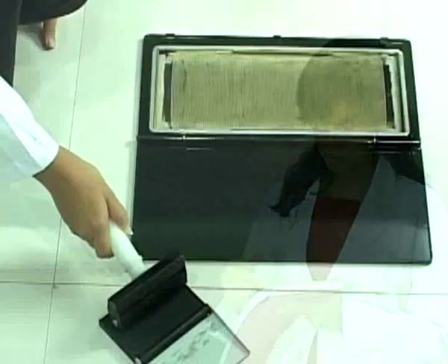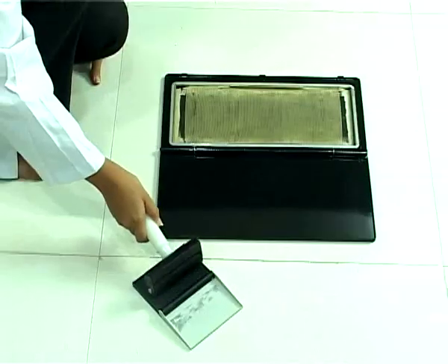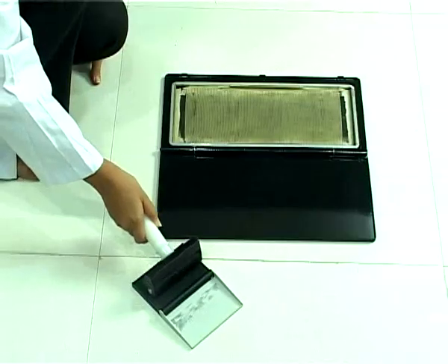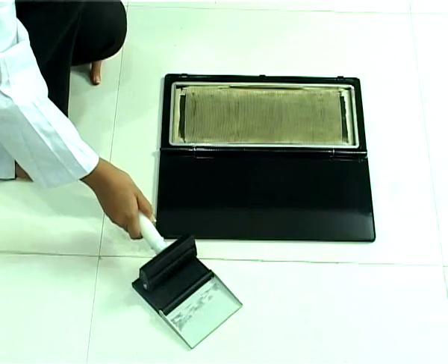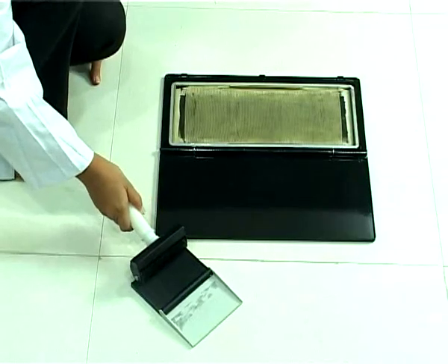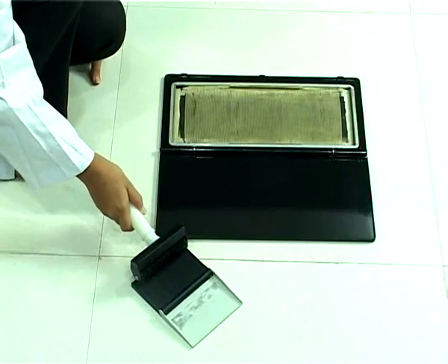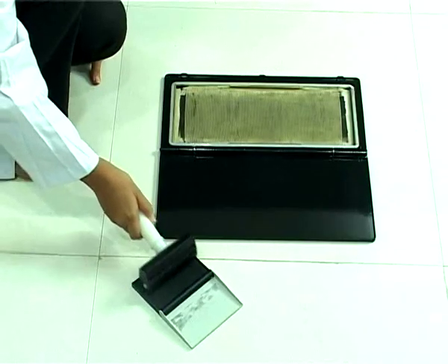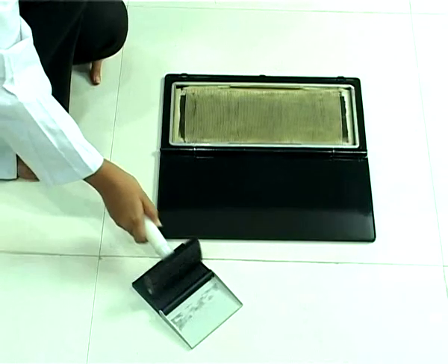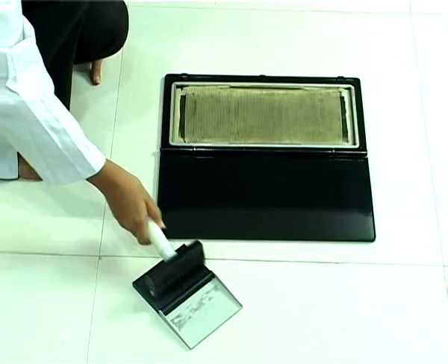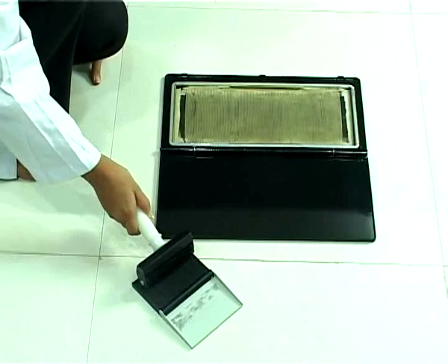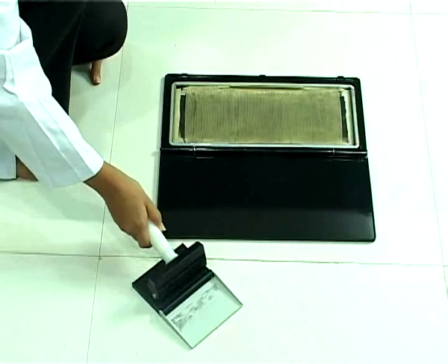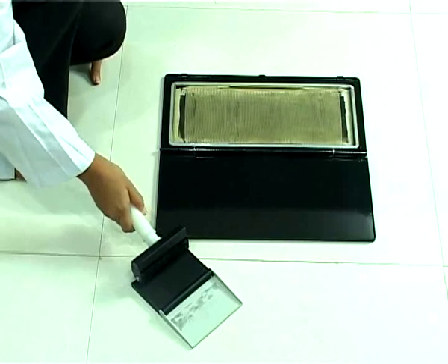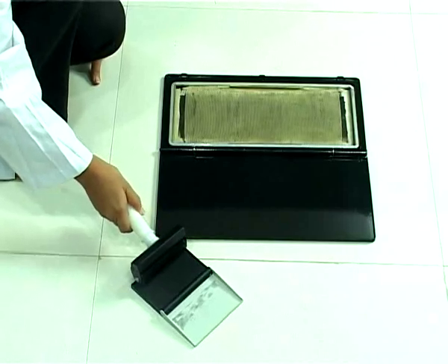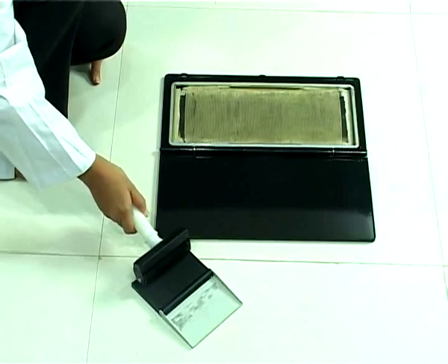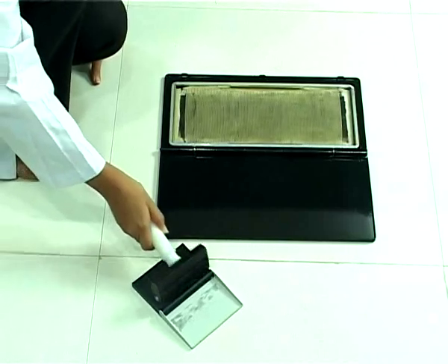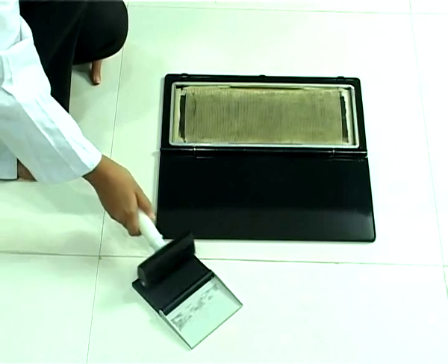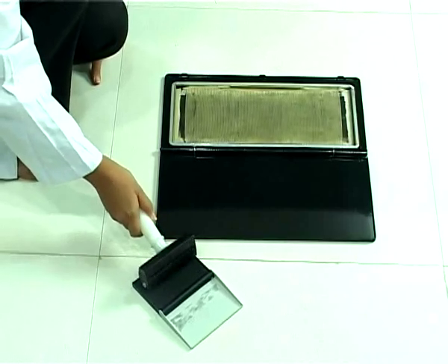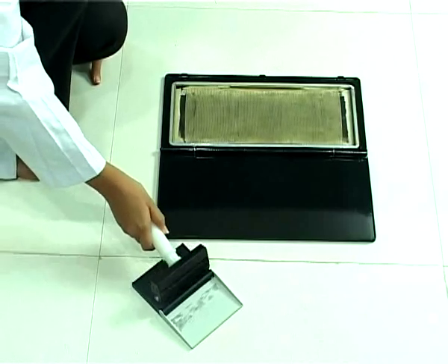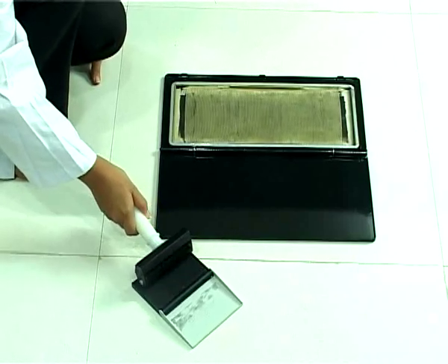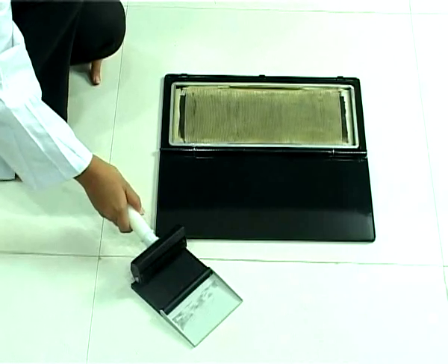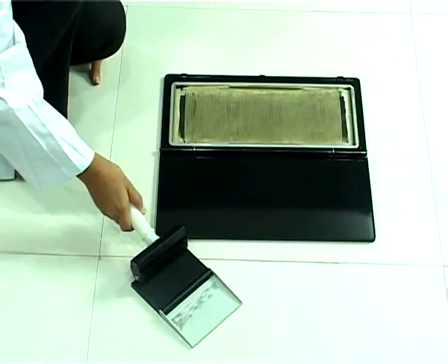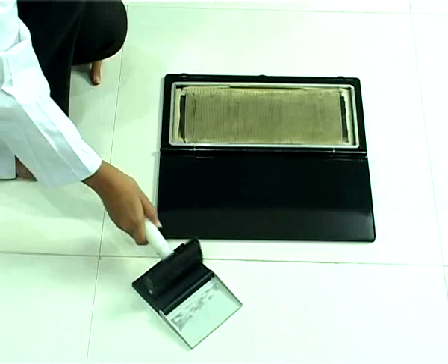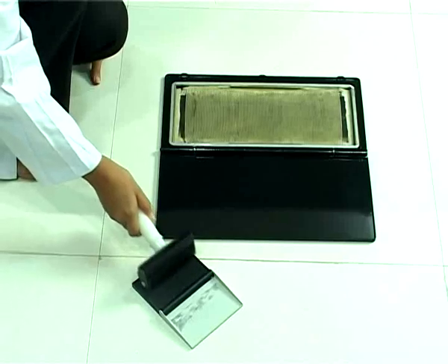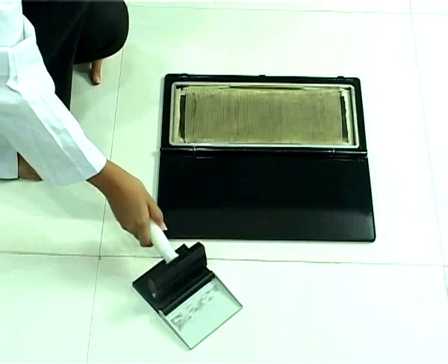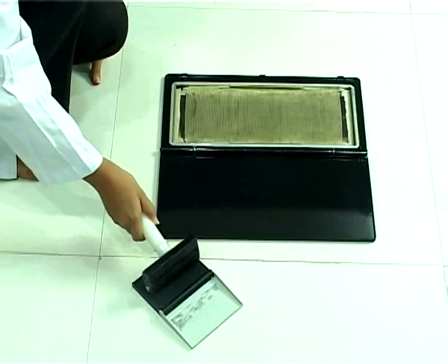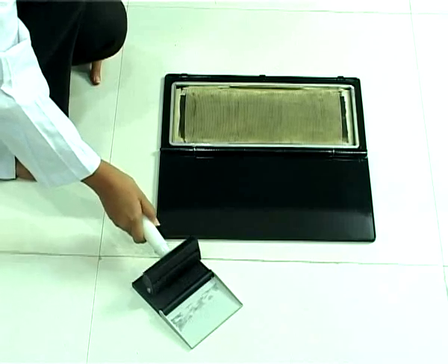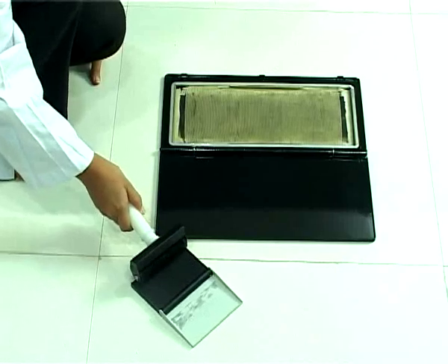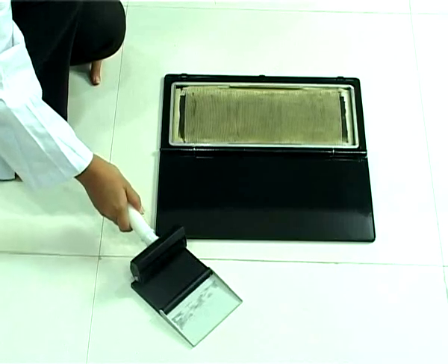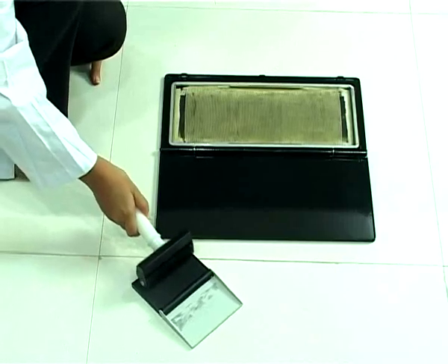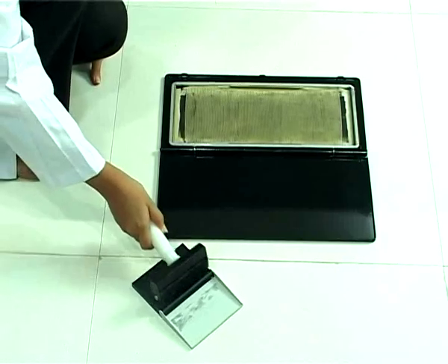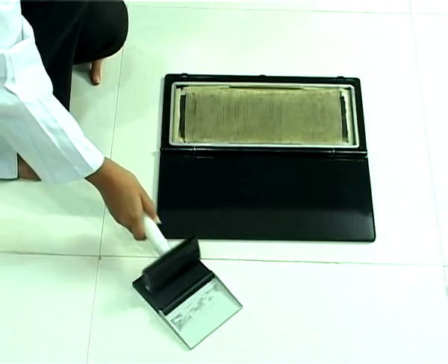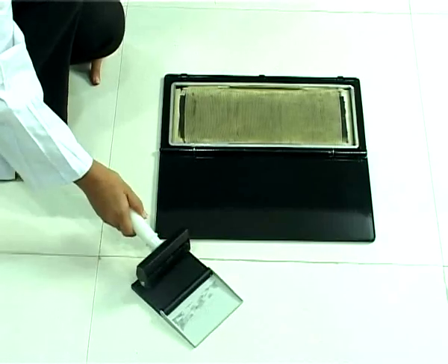Roll the roller on the ink pad till the ink is applied evenly to the roller. Please note, the ink used is regular stamp pad ink but should not have more alcohol content.